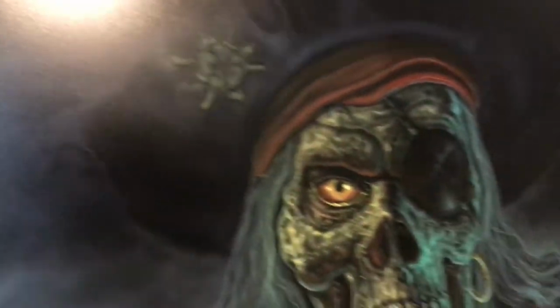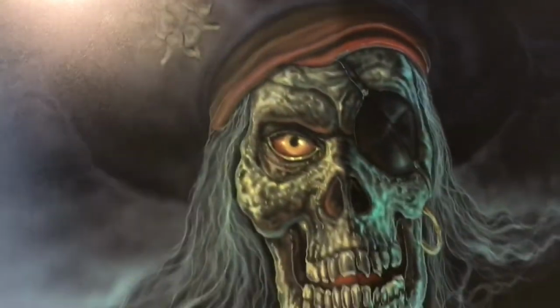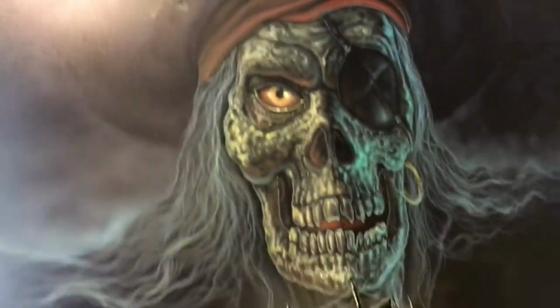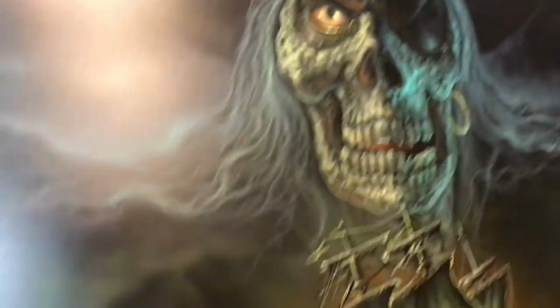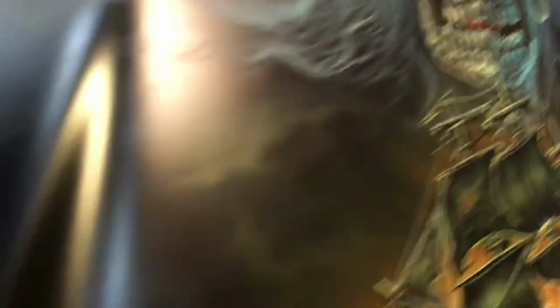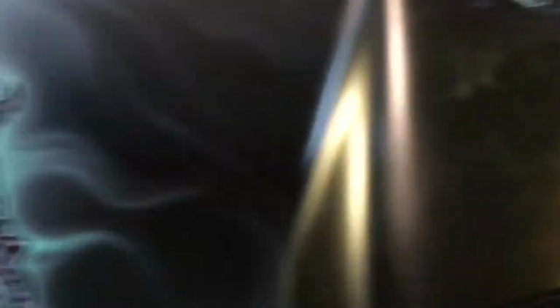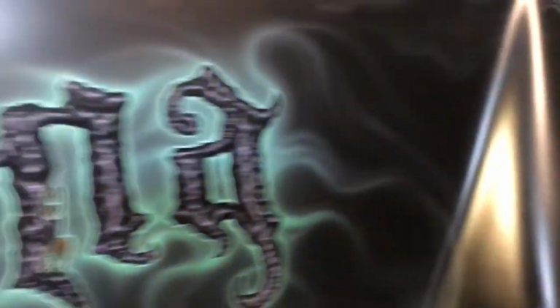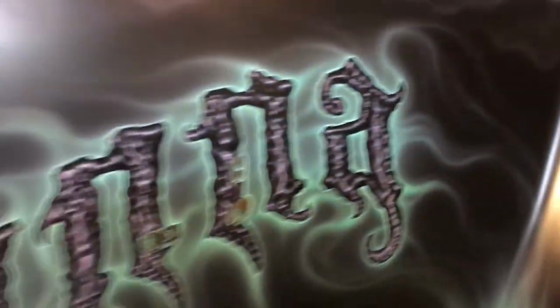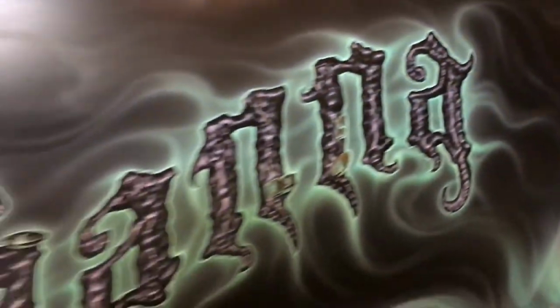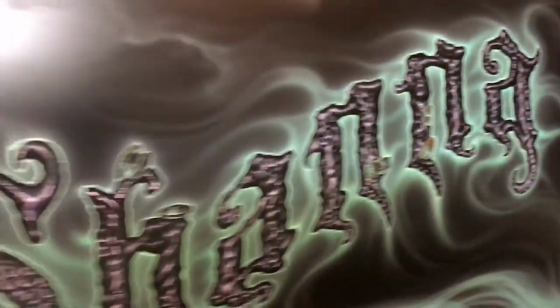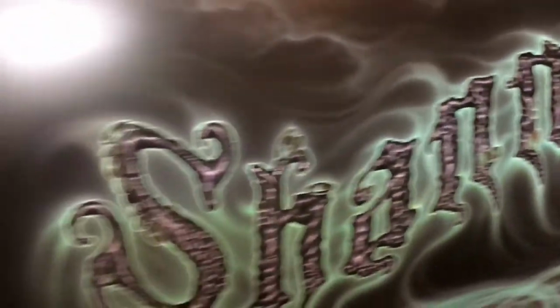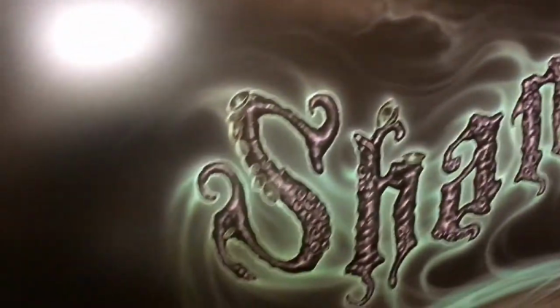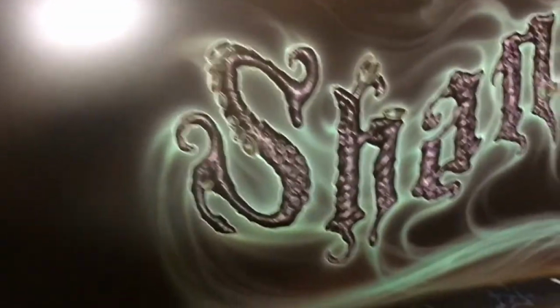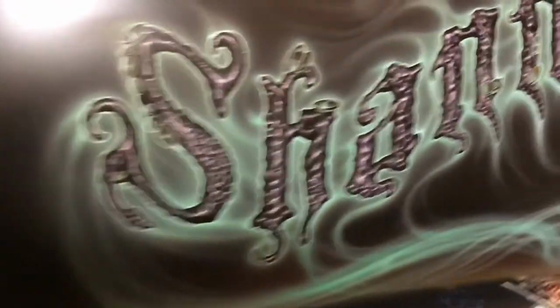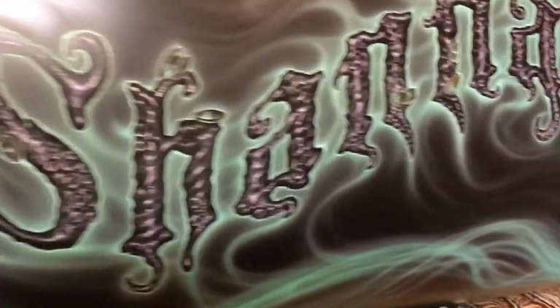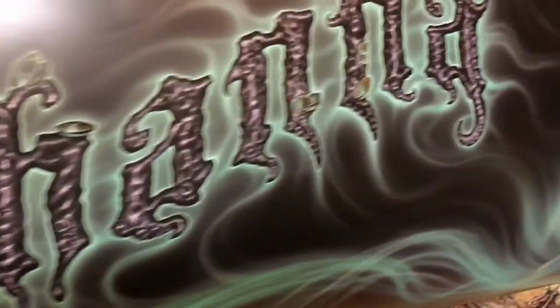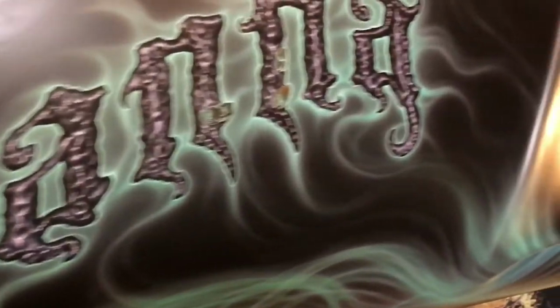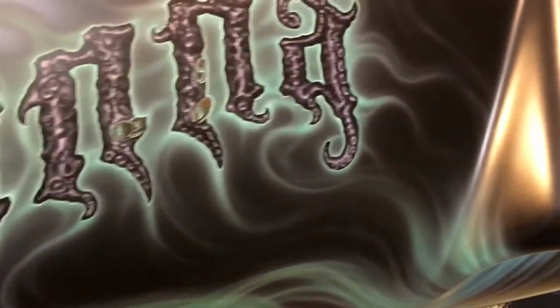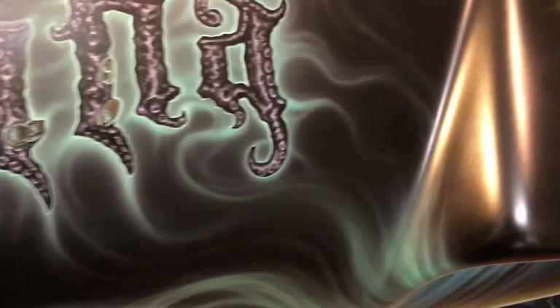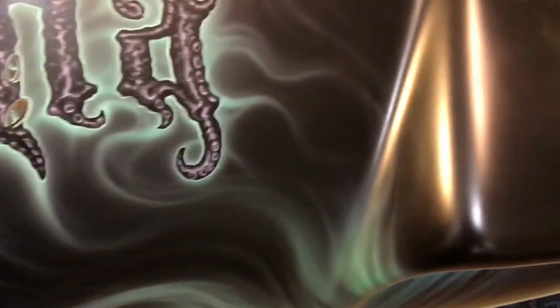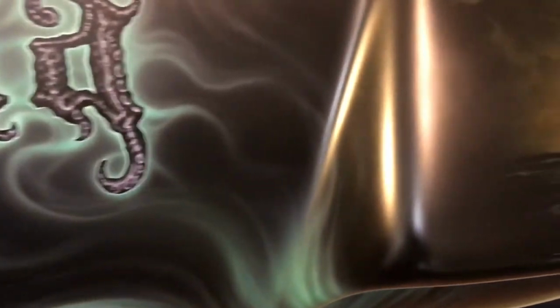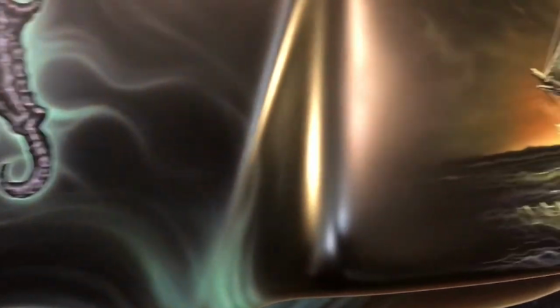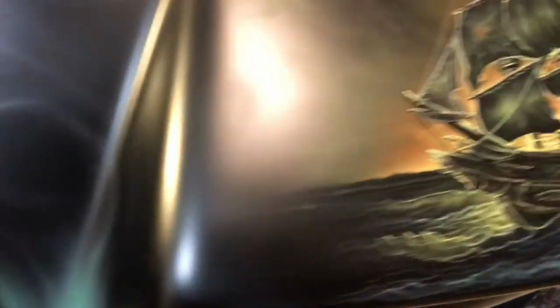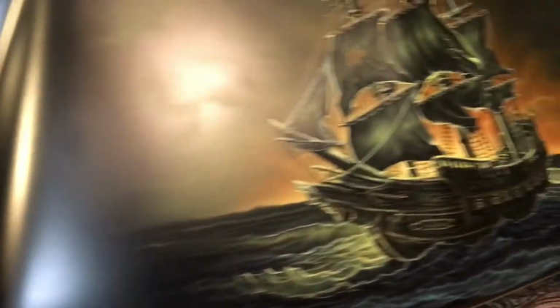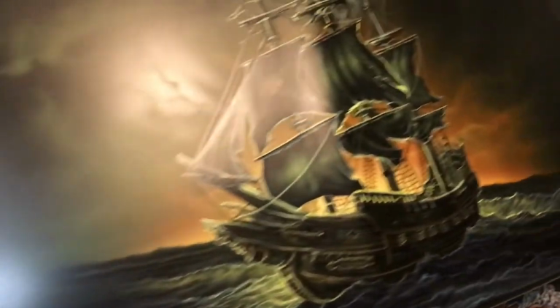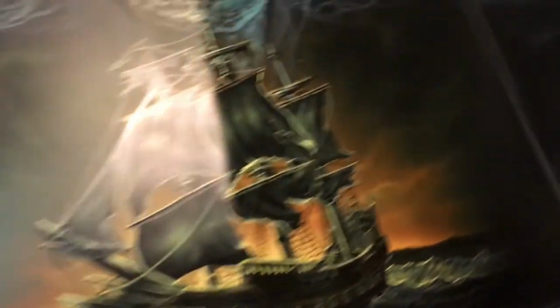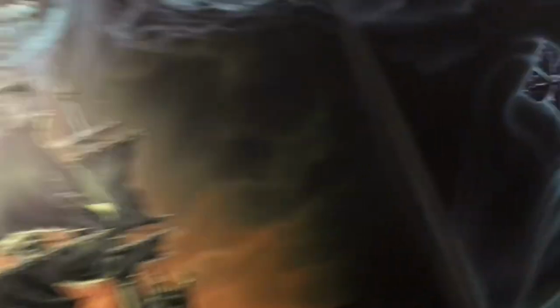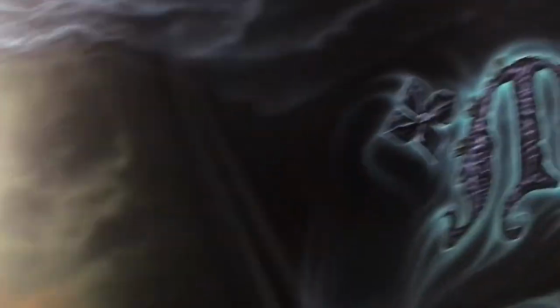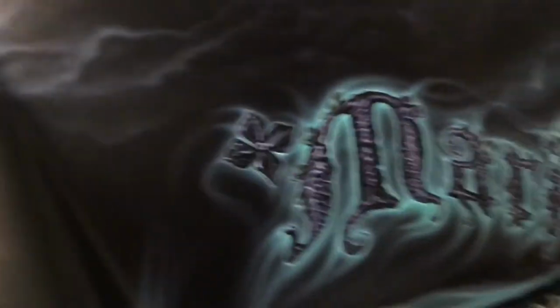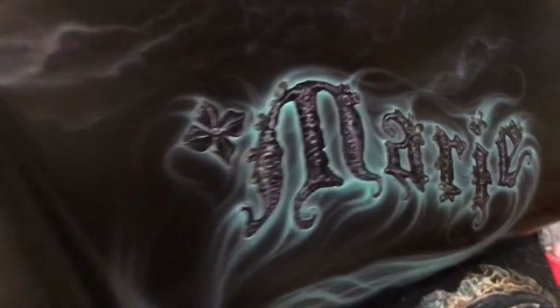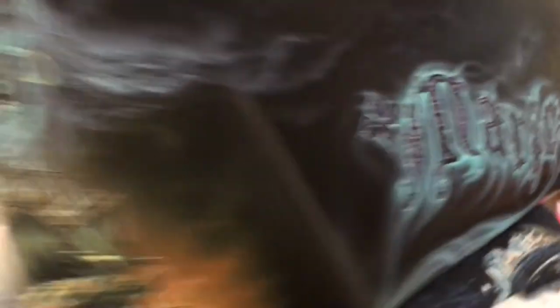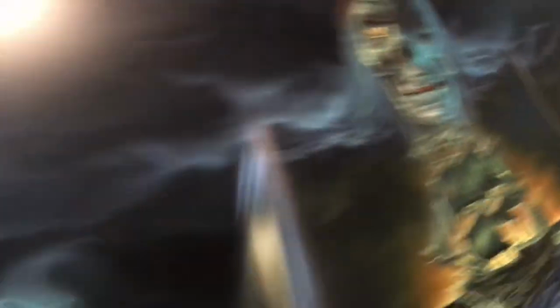I hope you guys have been enjoying following me, and if you want to know a little bit more about my work, just go to airbrushbybeard.com. Thanks for following, guys. We'll see you later.